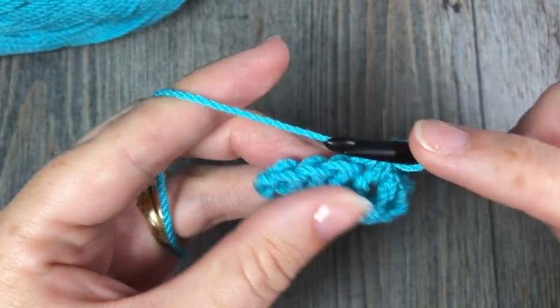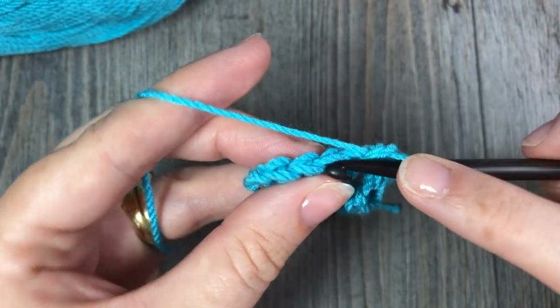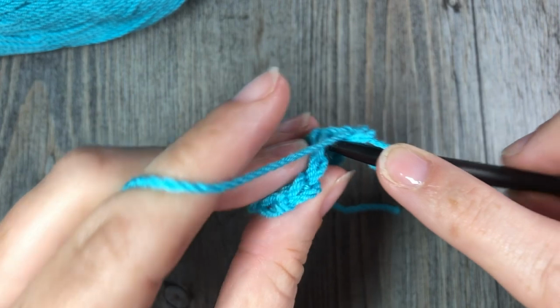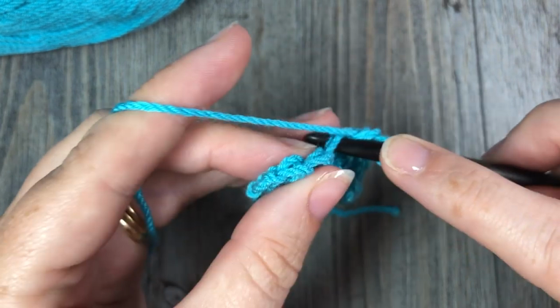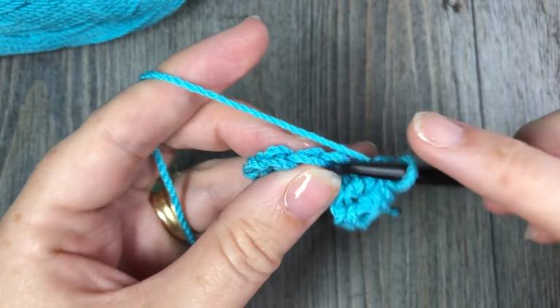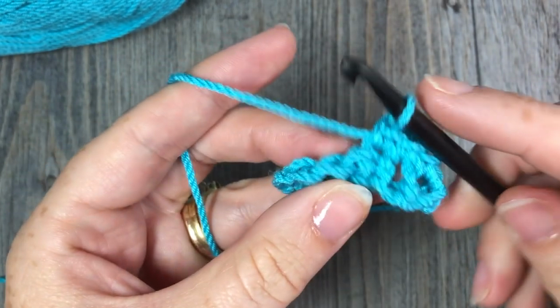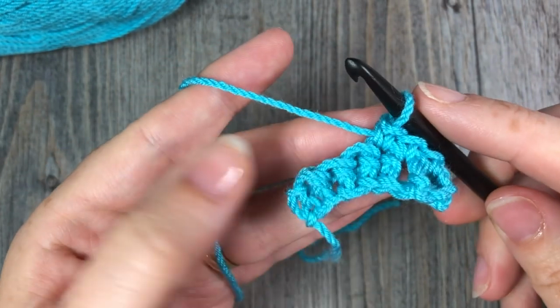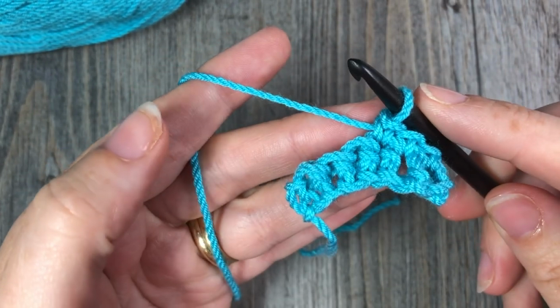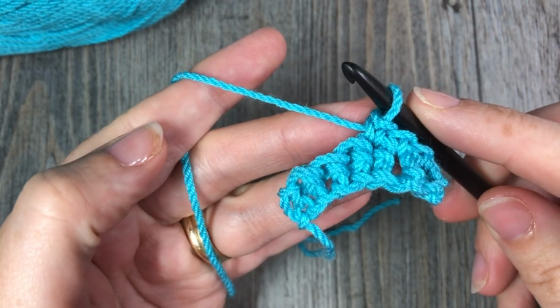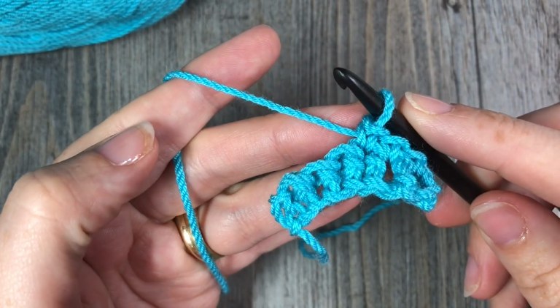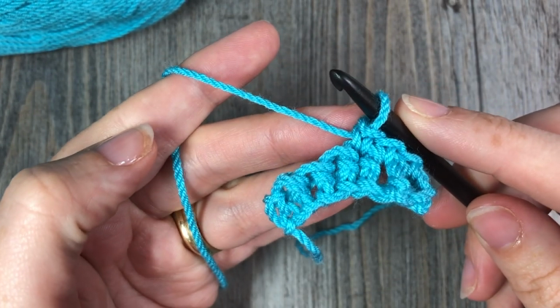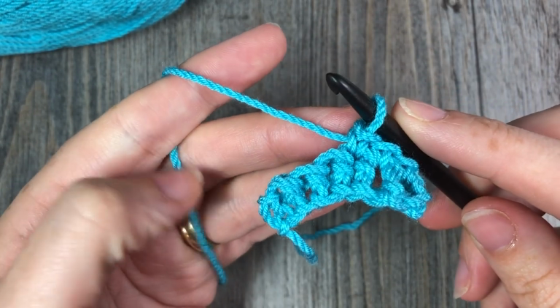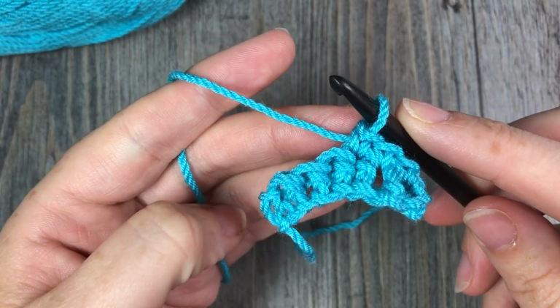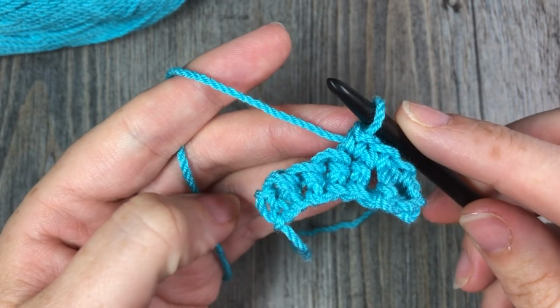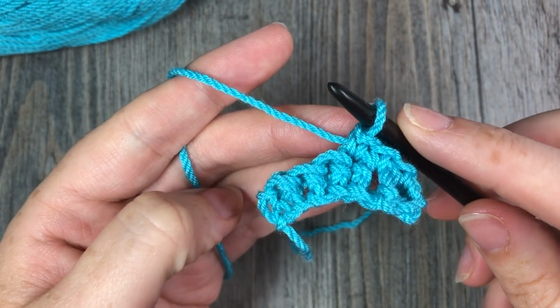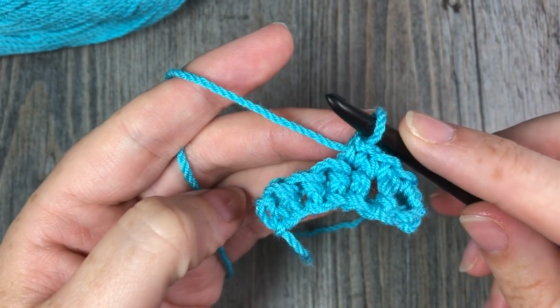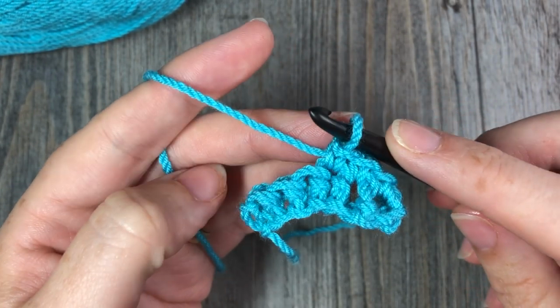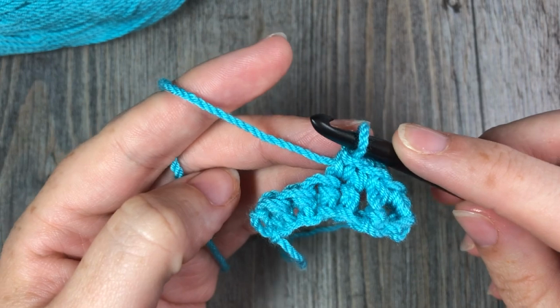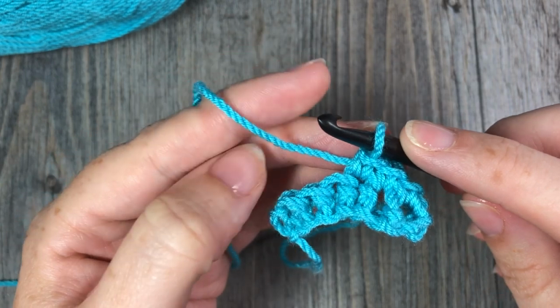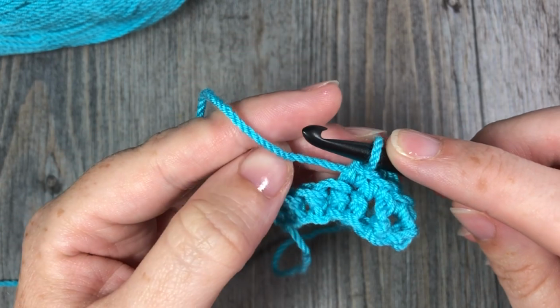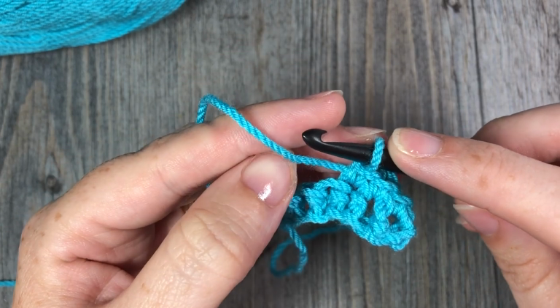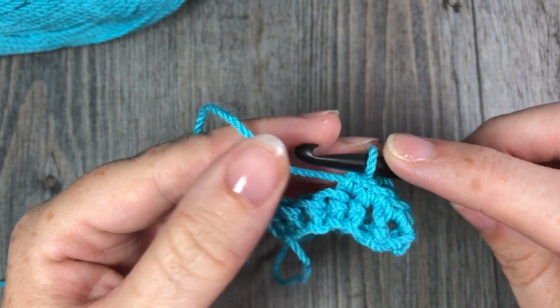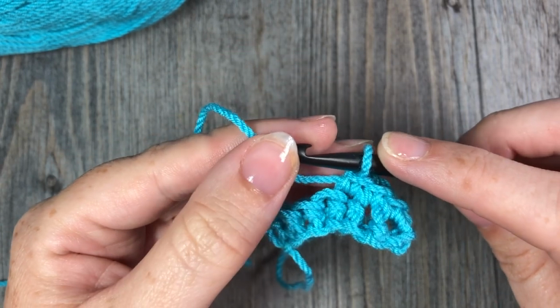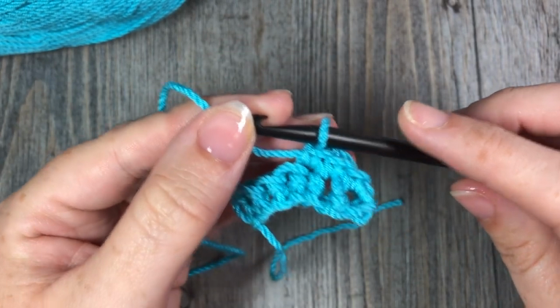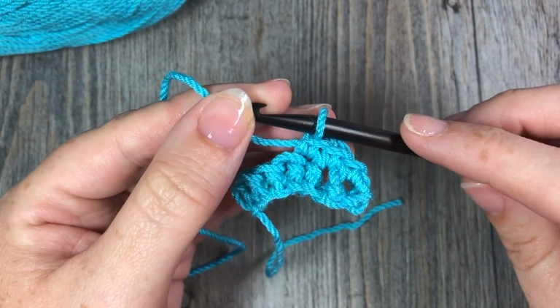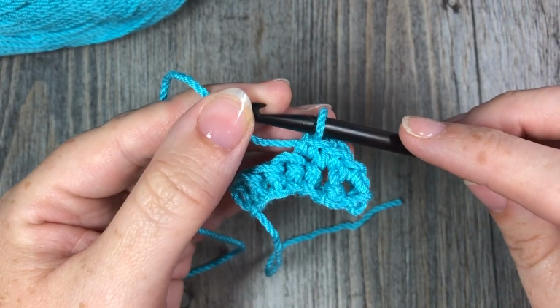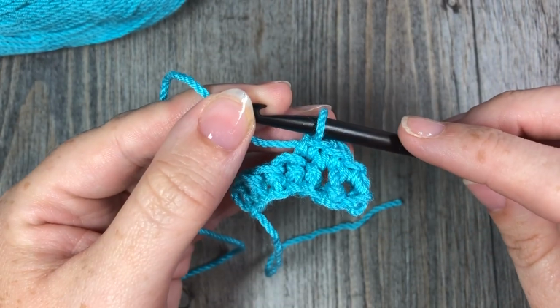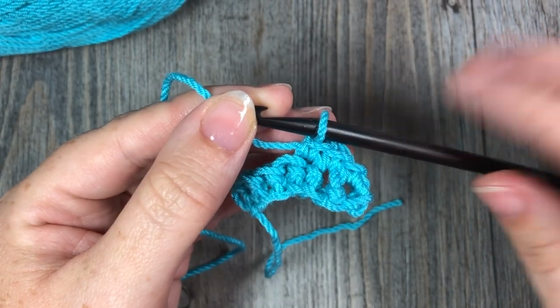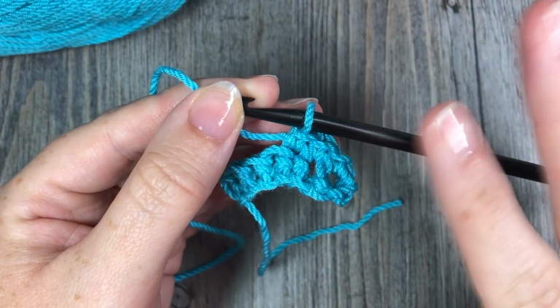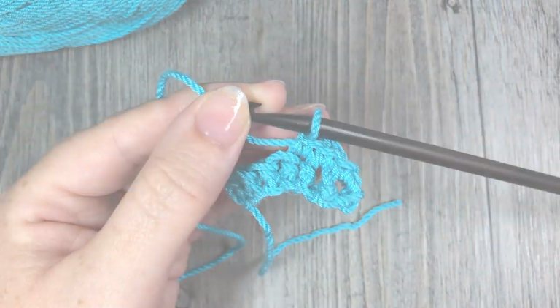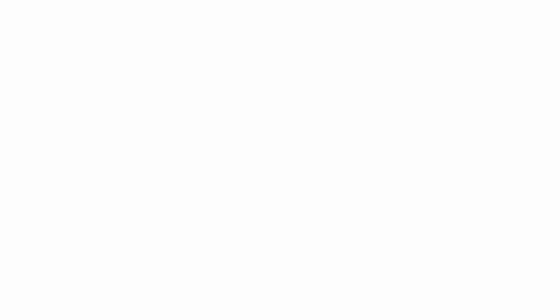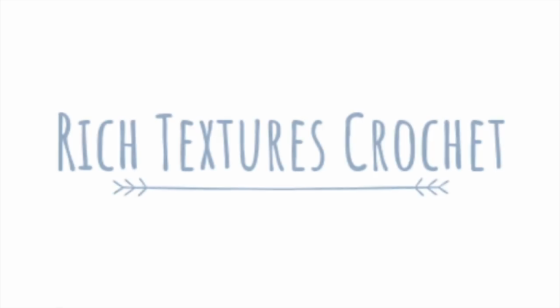So that's all there is to your foundation single crochet stitch. Thank you so much for joining me. Don't forget to subscribe, and until next time — happy crocheting! Bye!